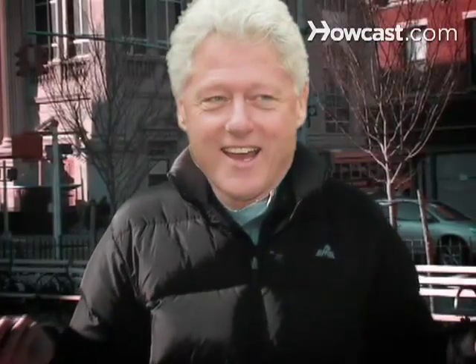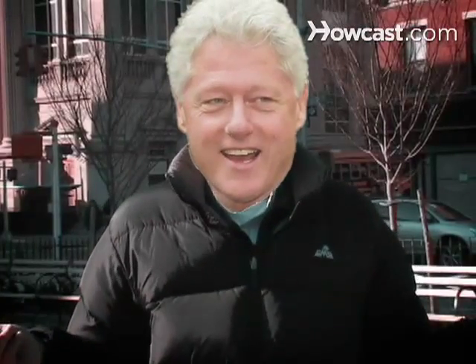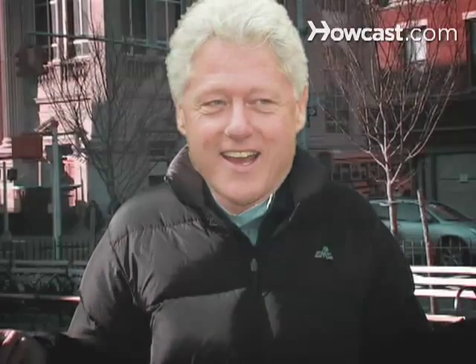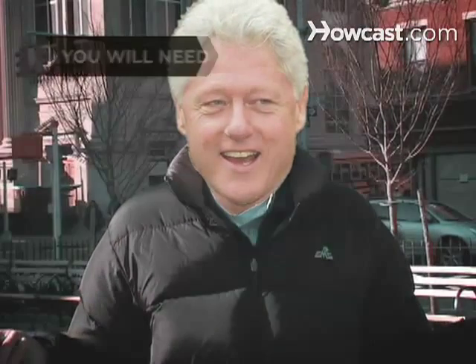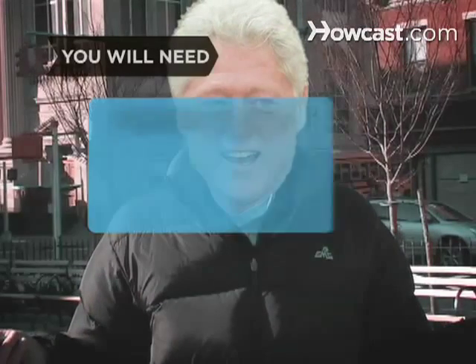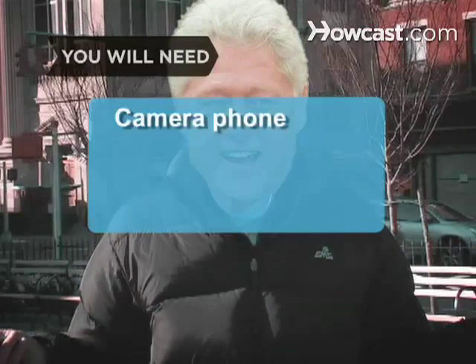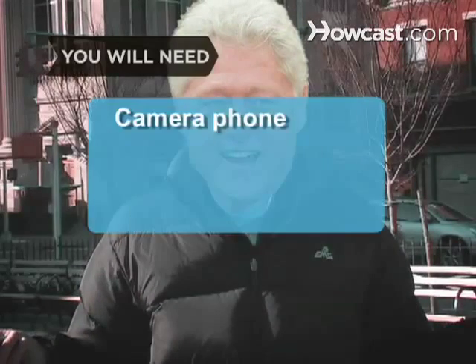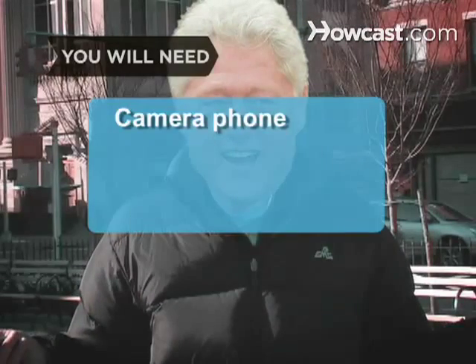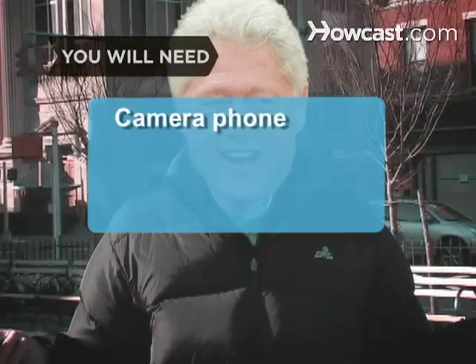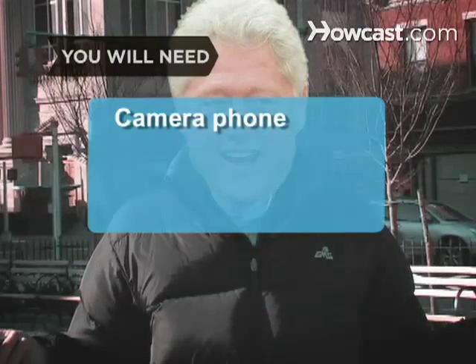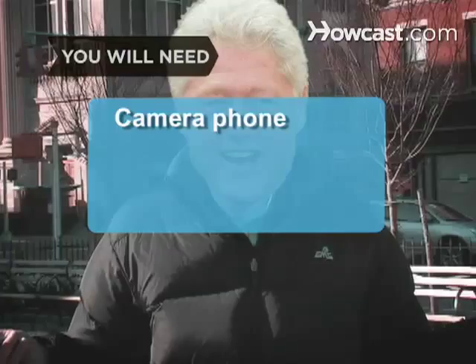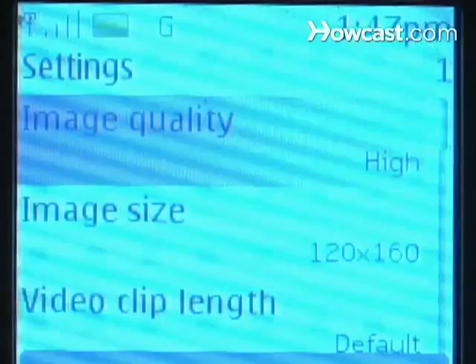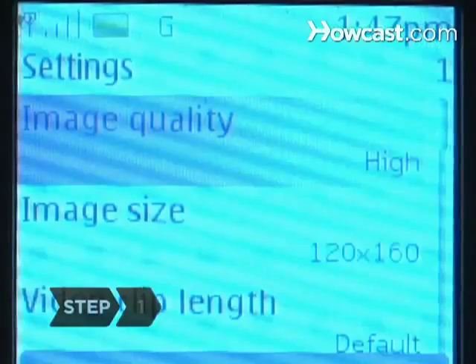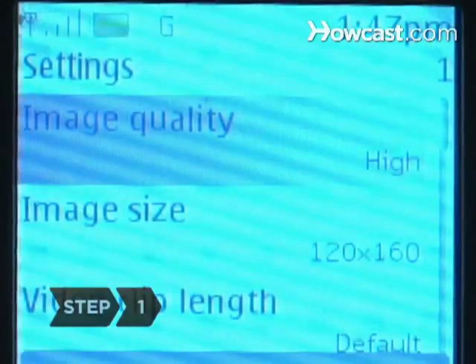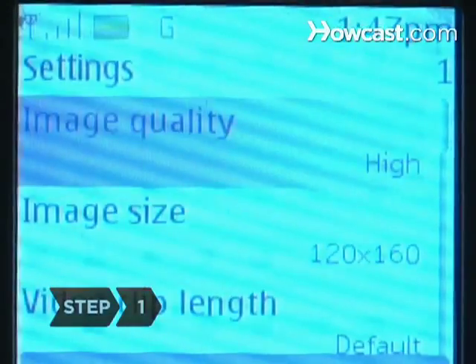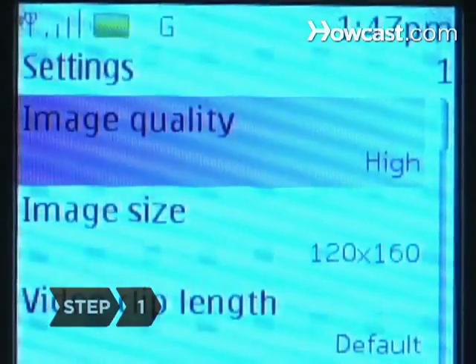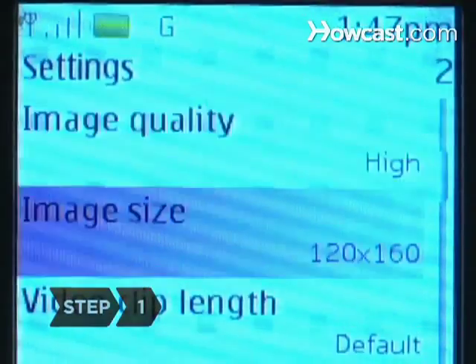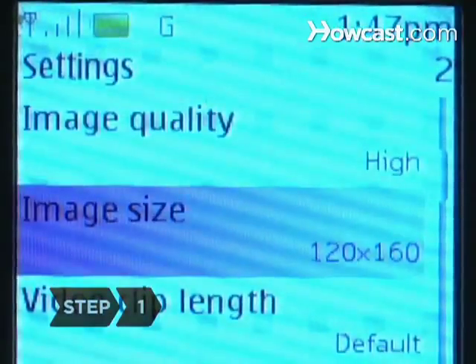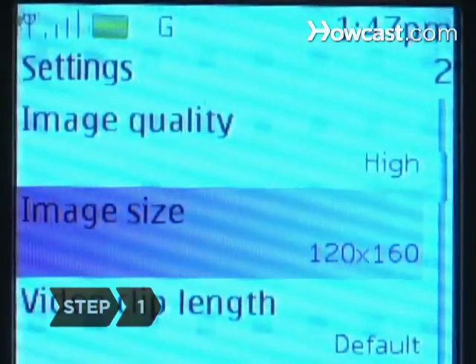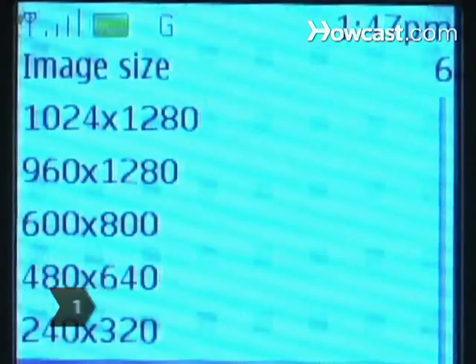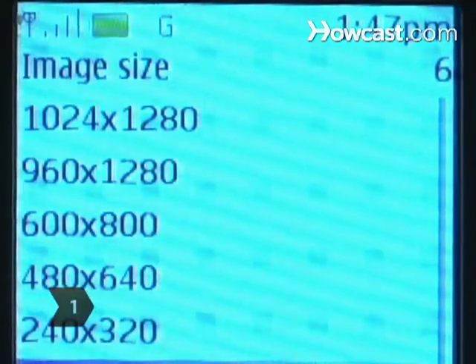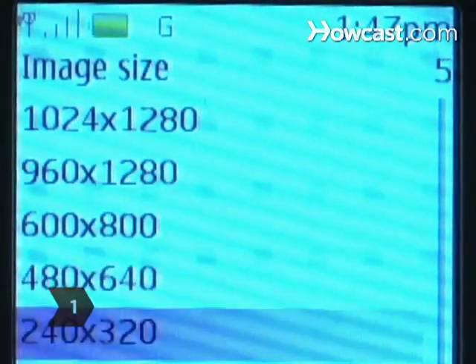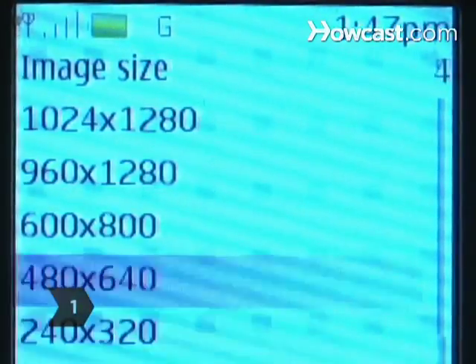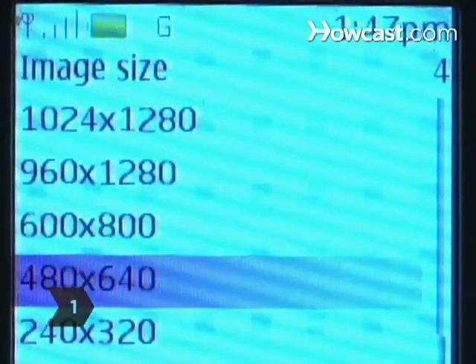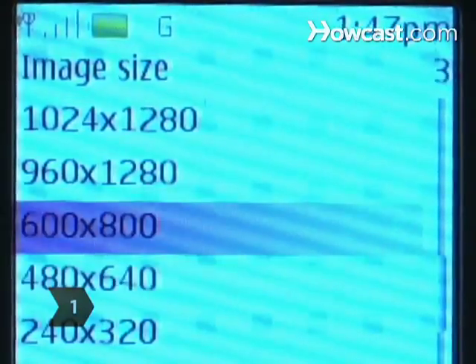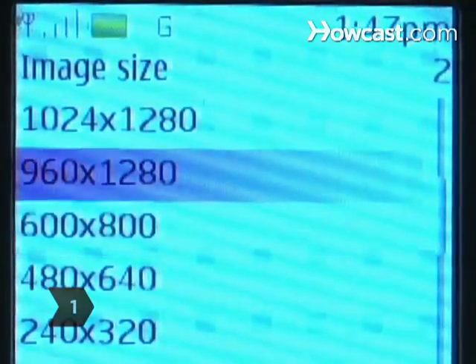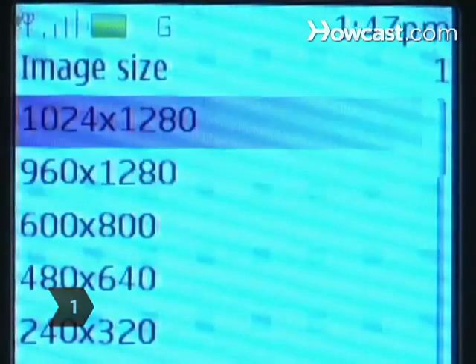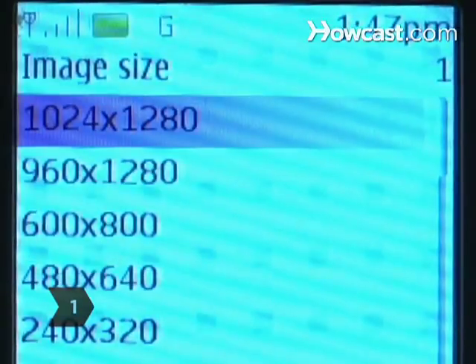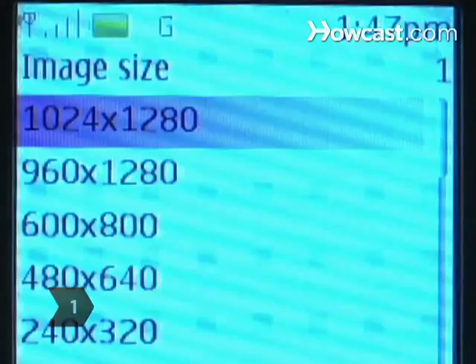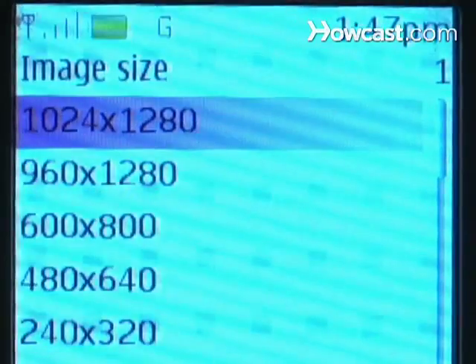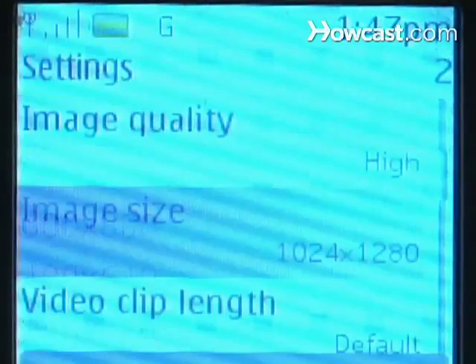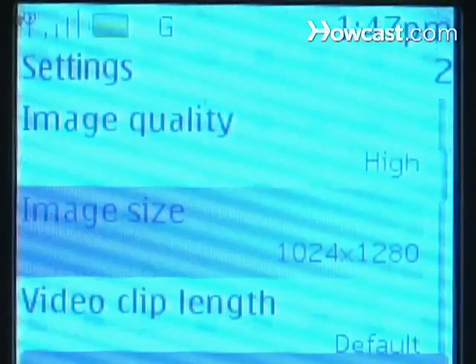You will need a camera phone. Step 1: Set your camera phone to take the highest quality and largest file size photo possible.